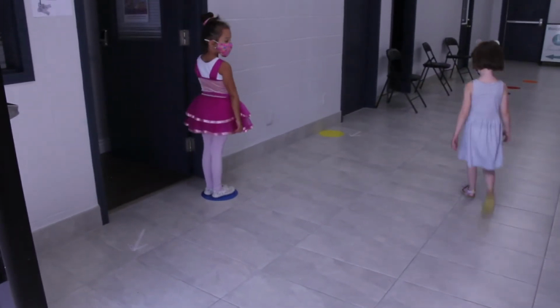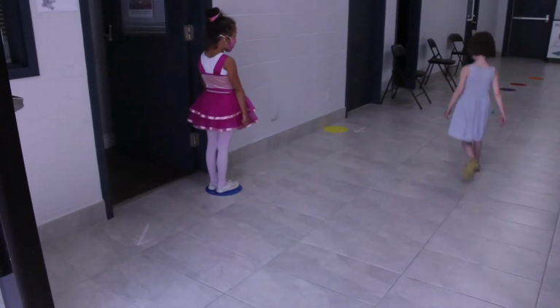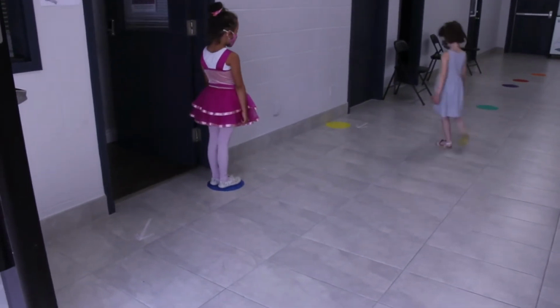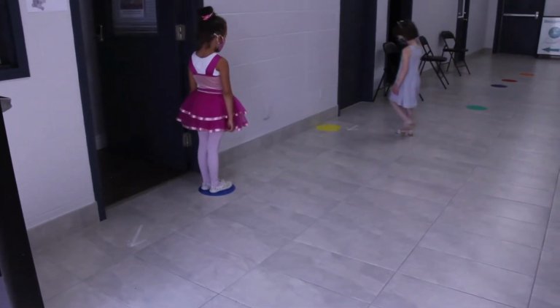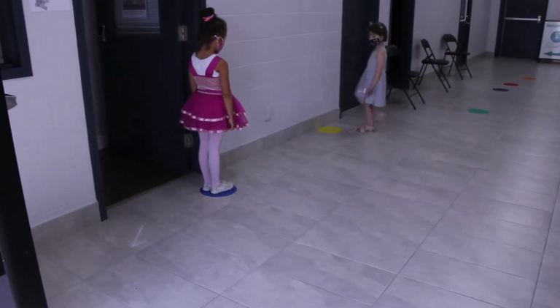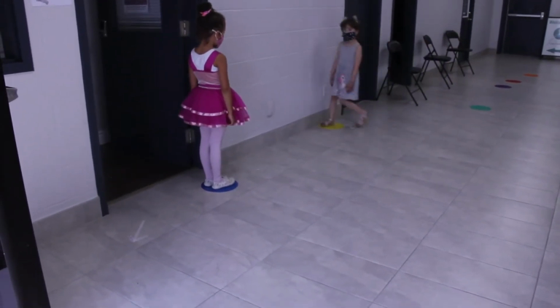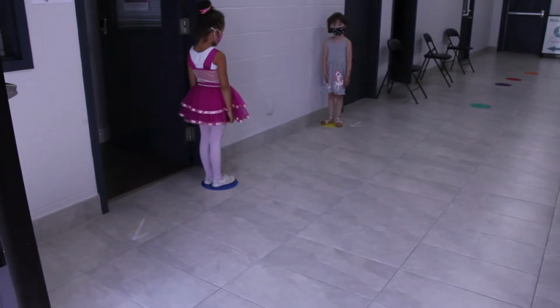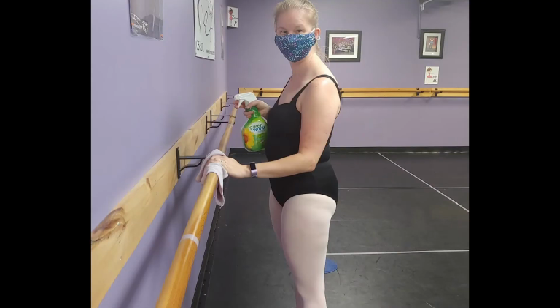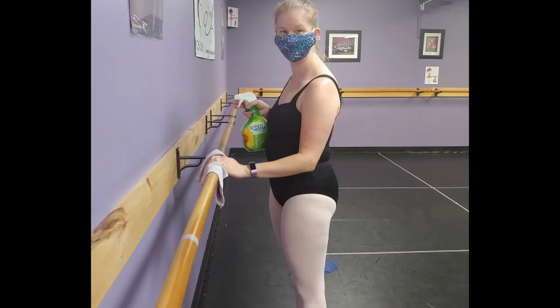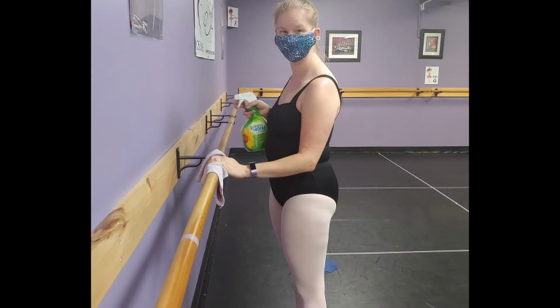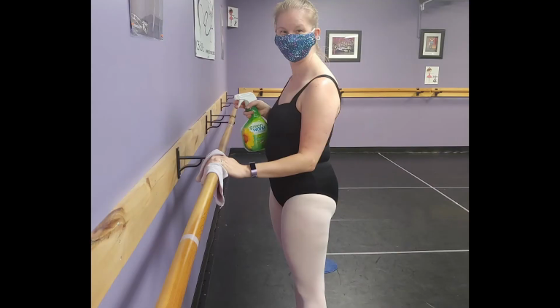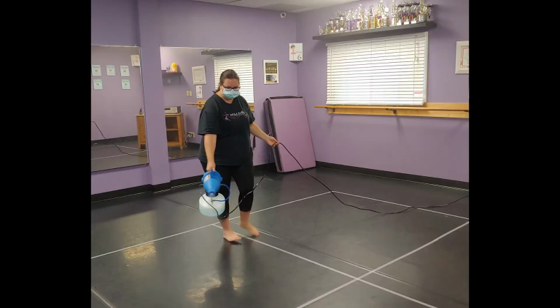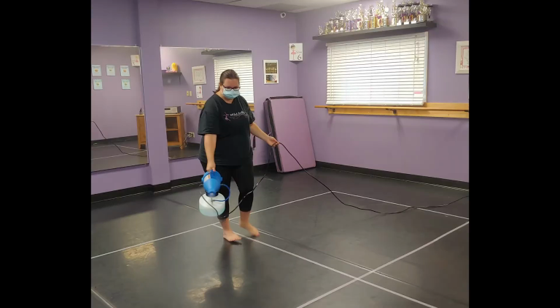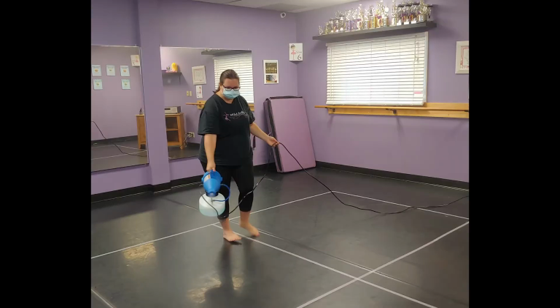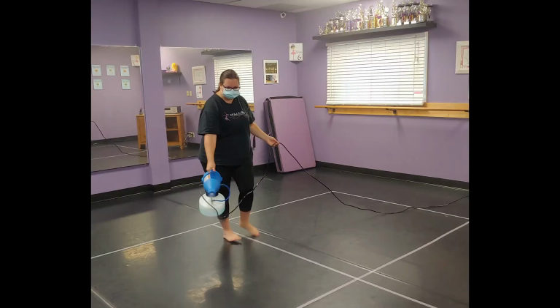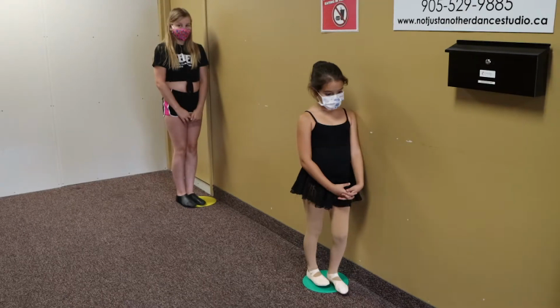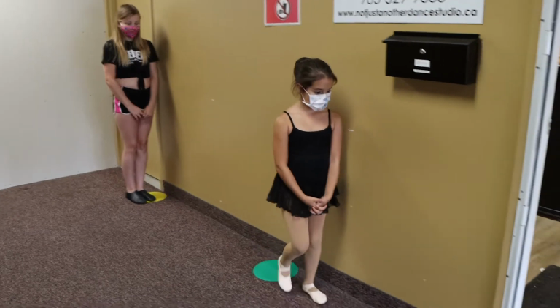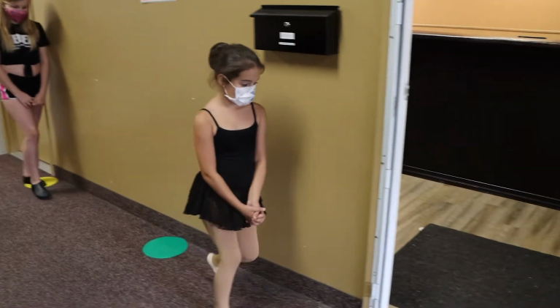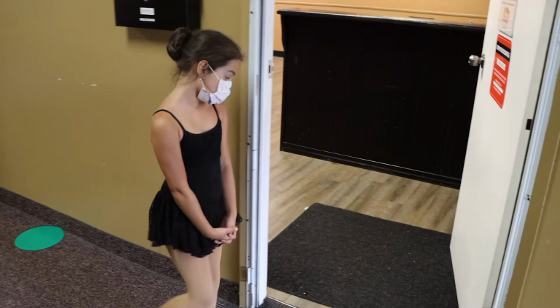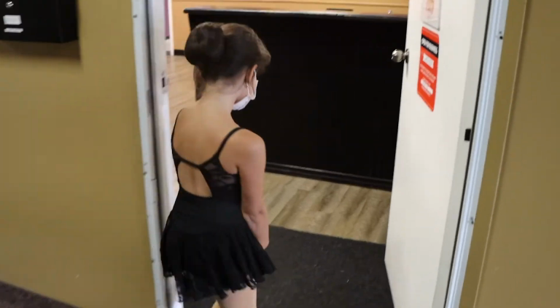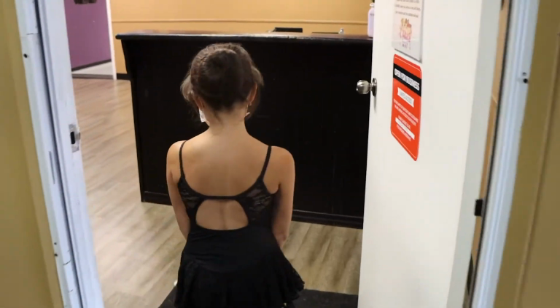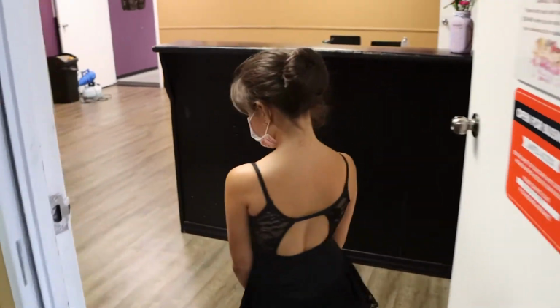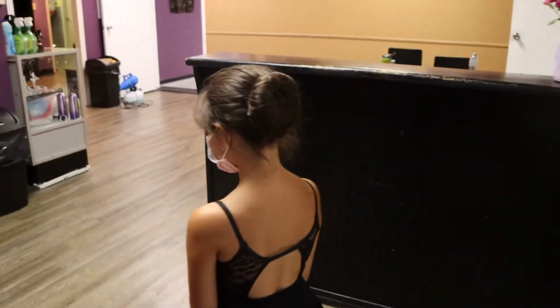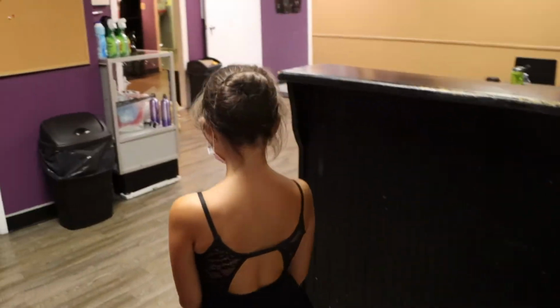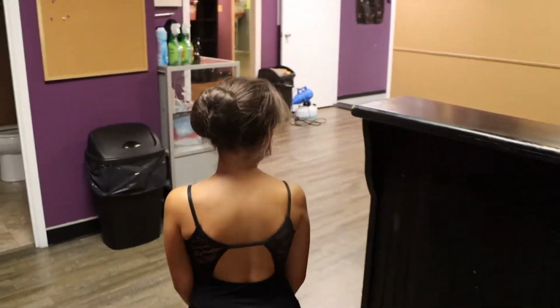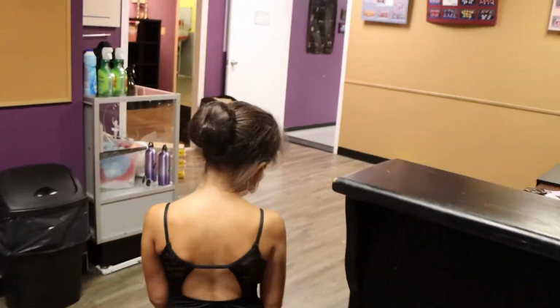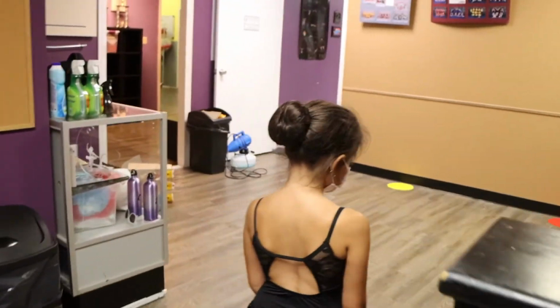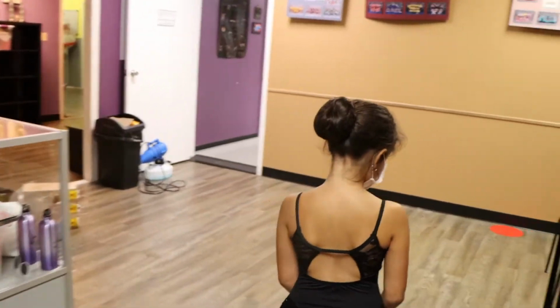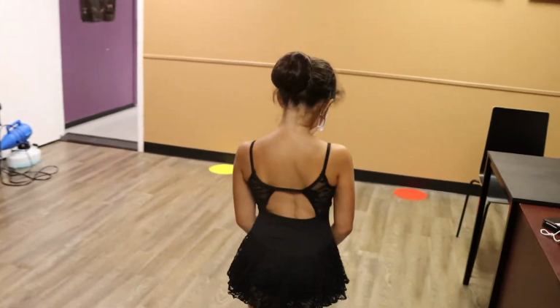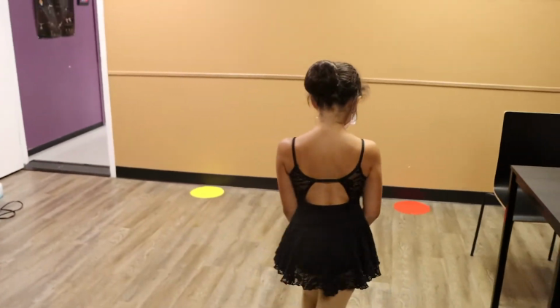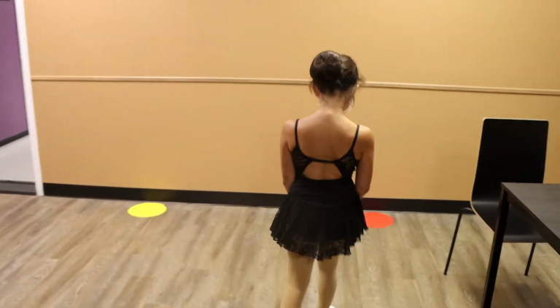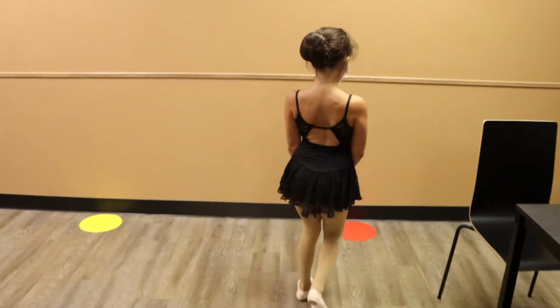Students will not be admitted into the studio until we have completed disinfecting procedures between classes. When it is time, one of our staff will instruct you into the studio, where you will then find your dot inside.